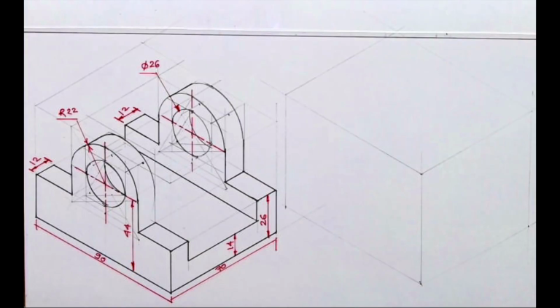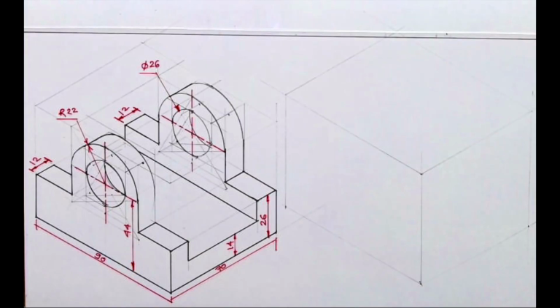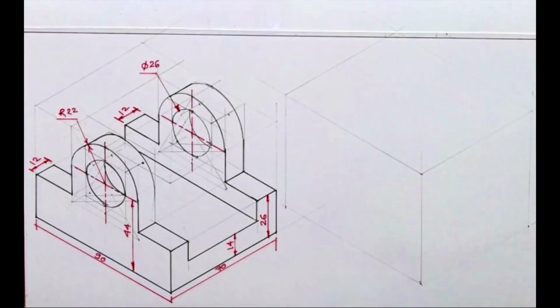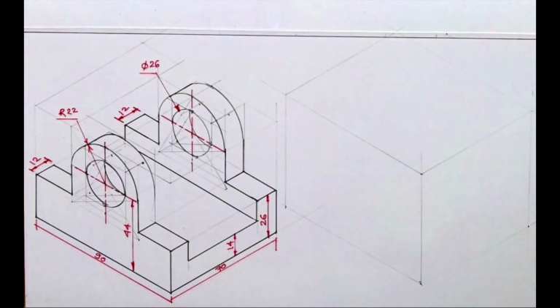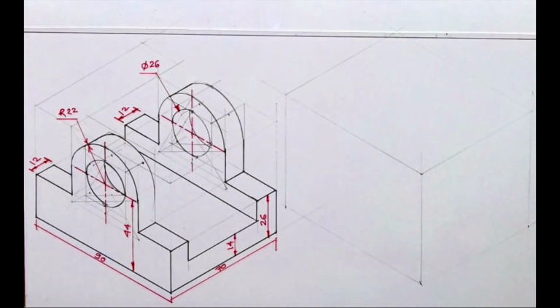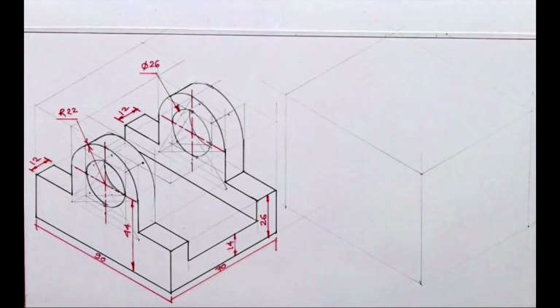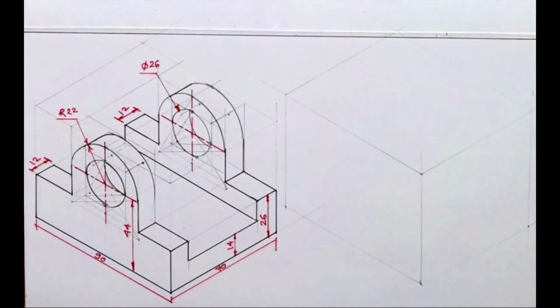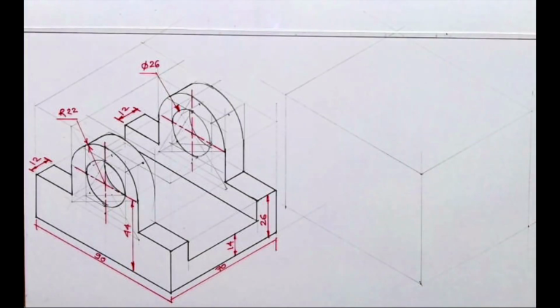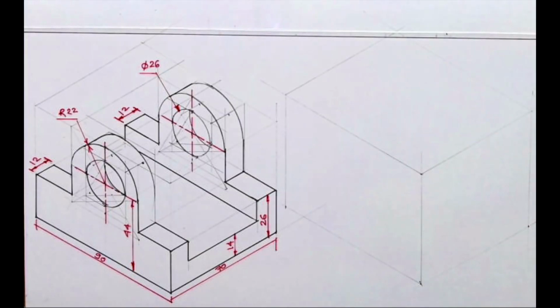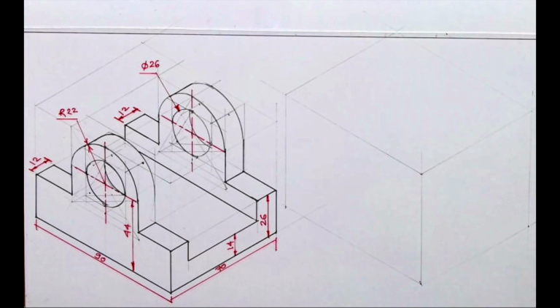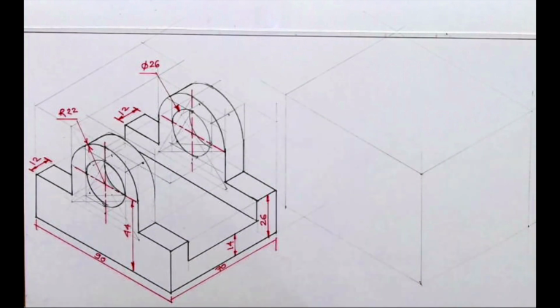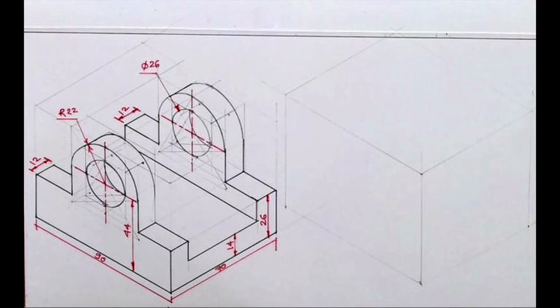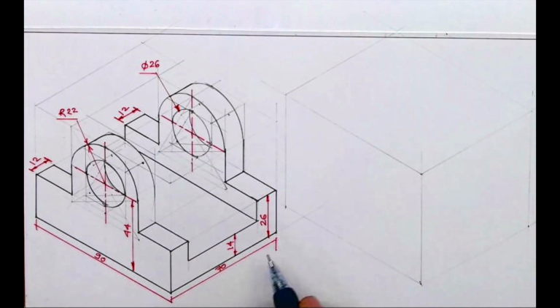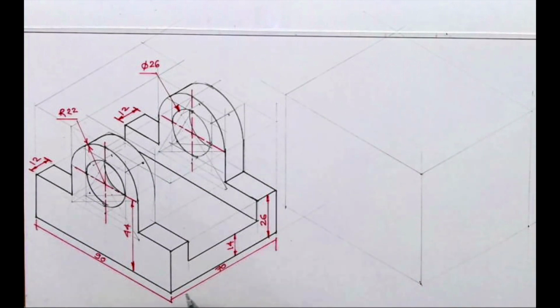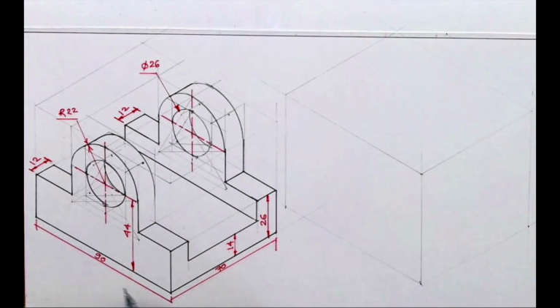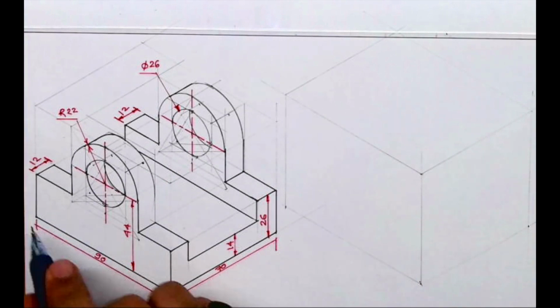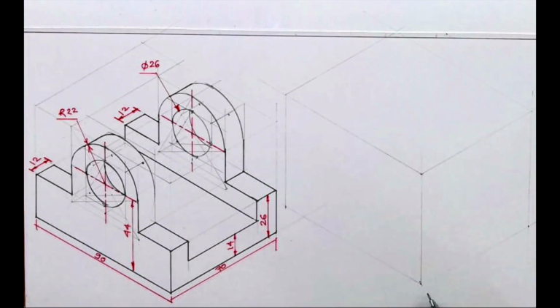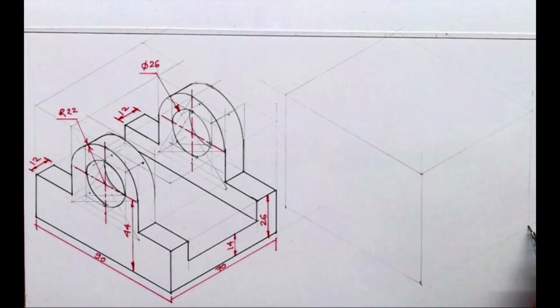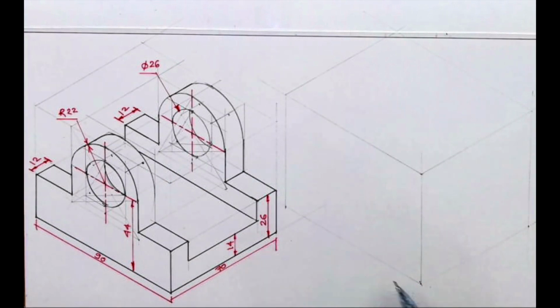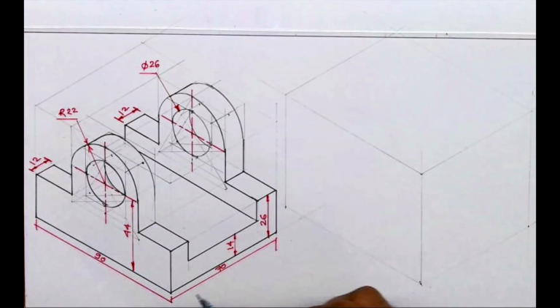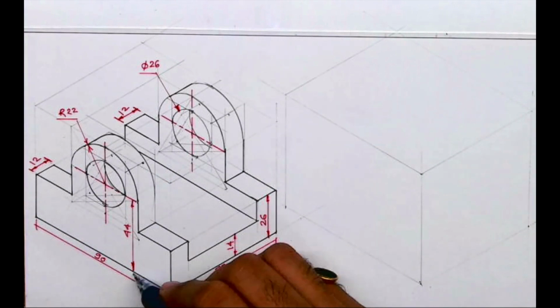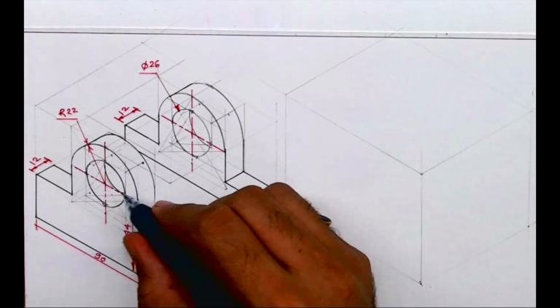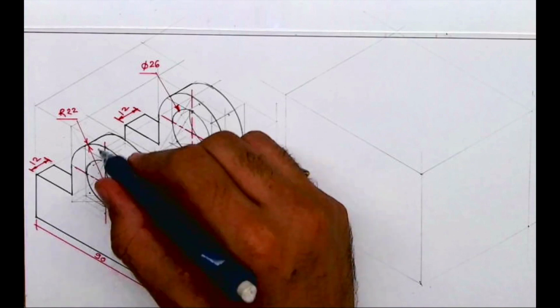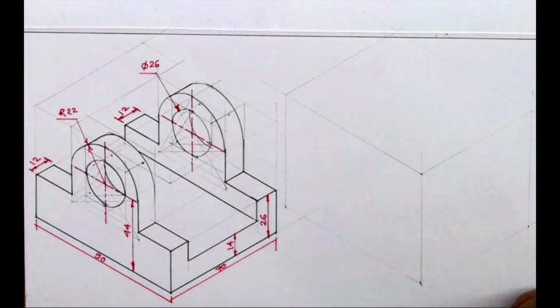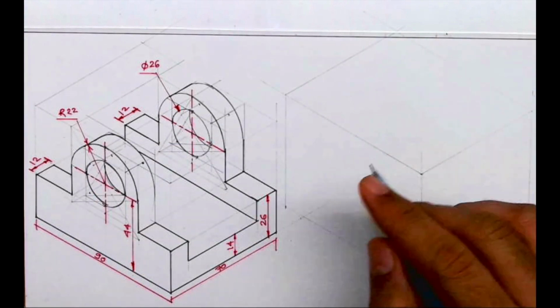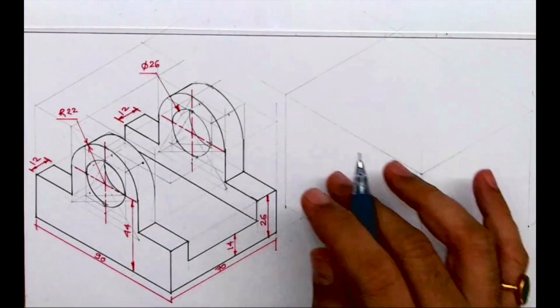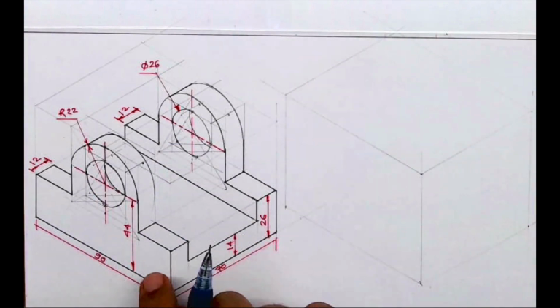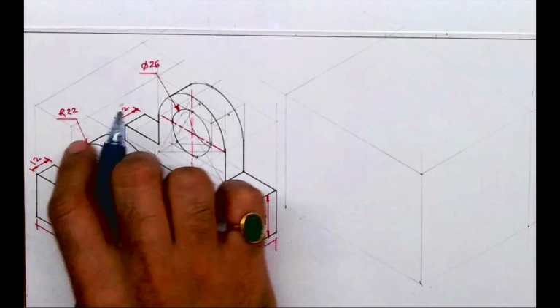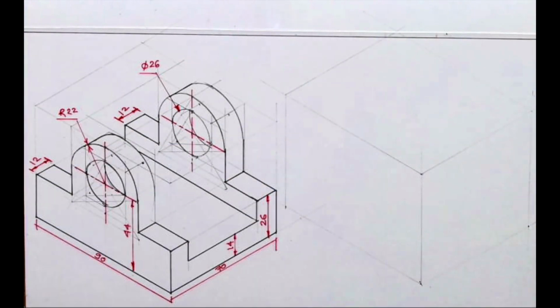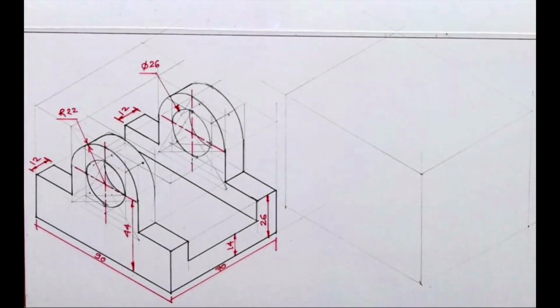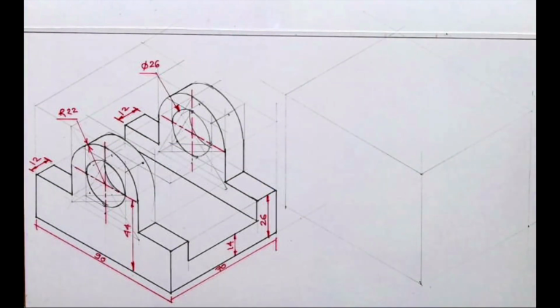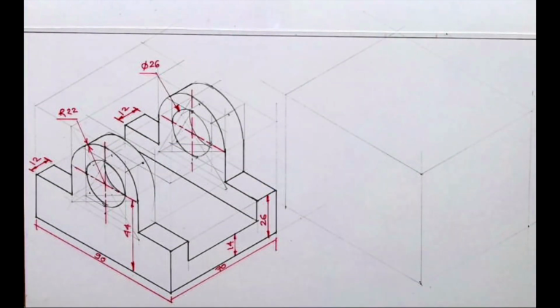Welcome to technical drawing. Today we'll see this problem in isometric view. First we need to draw a box: 70, 90, 70, and the height is 44 plus 22, which is 66. We'll draw a layout and then start with the drawing.